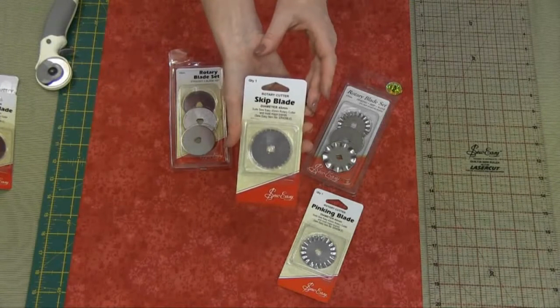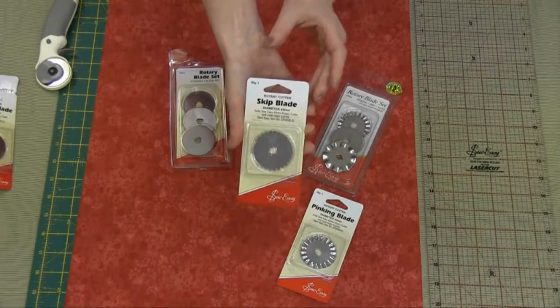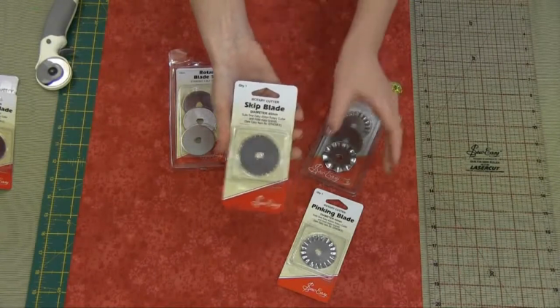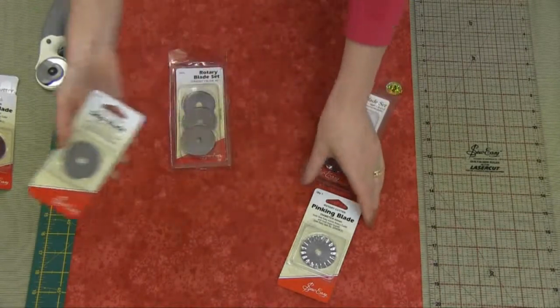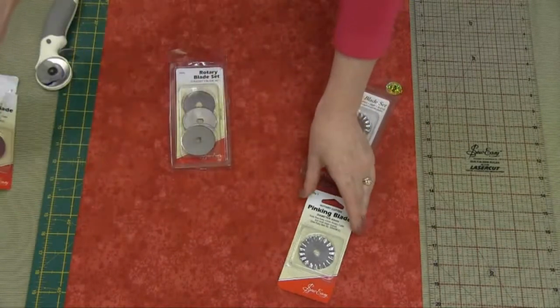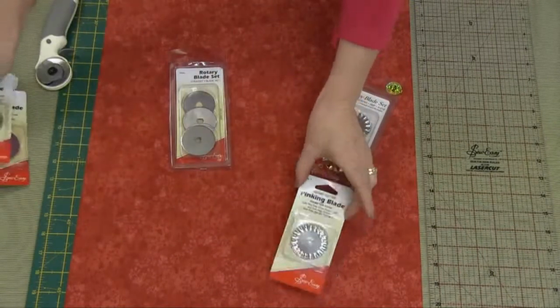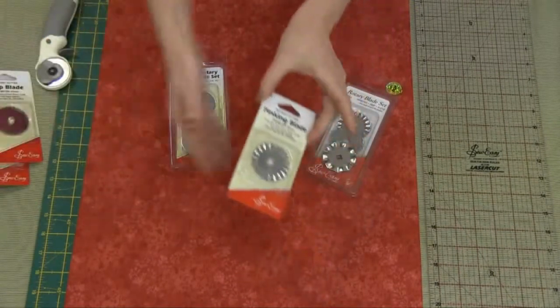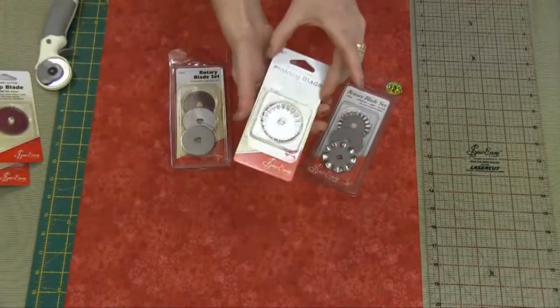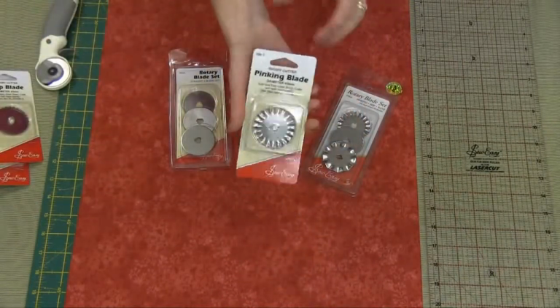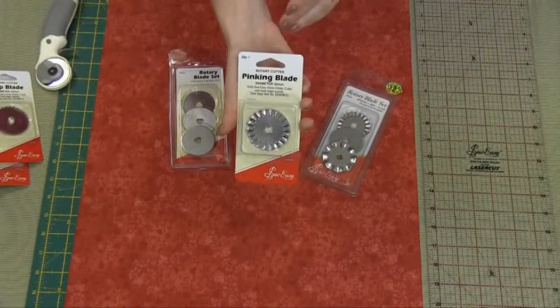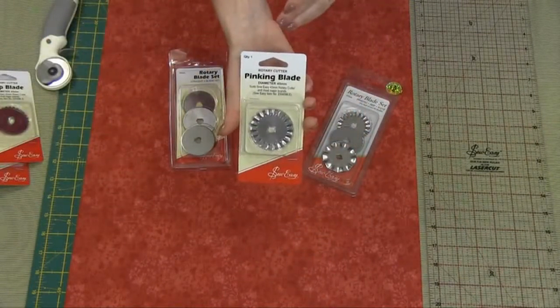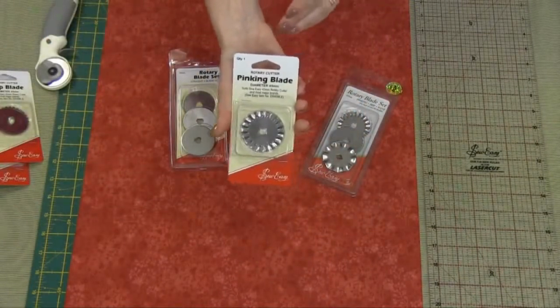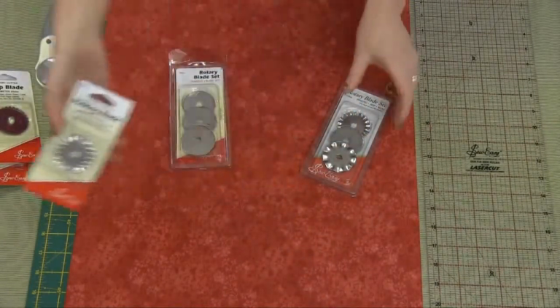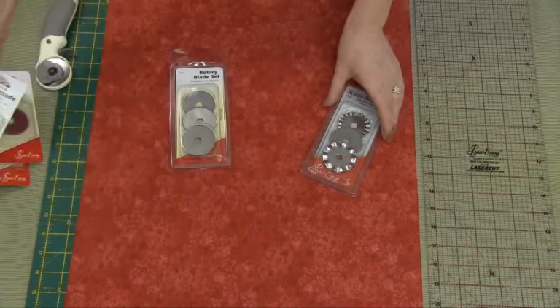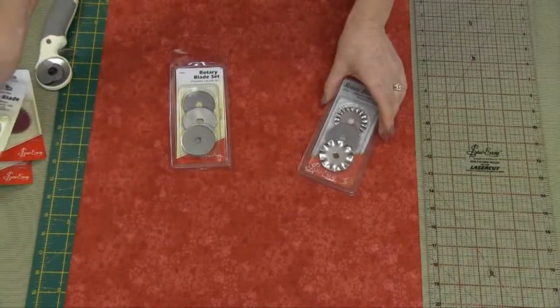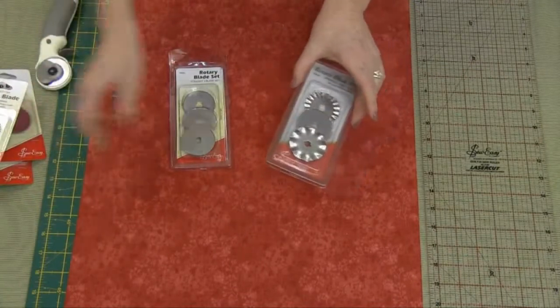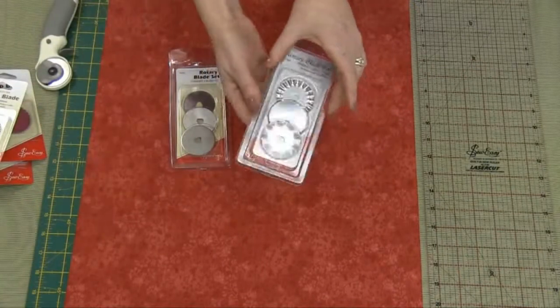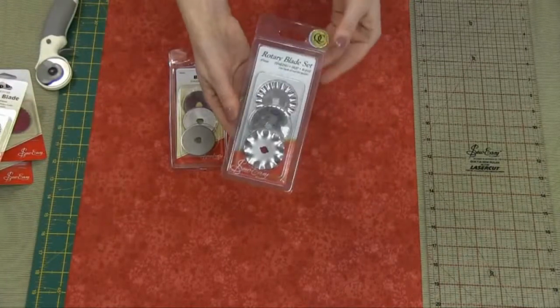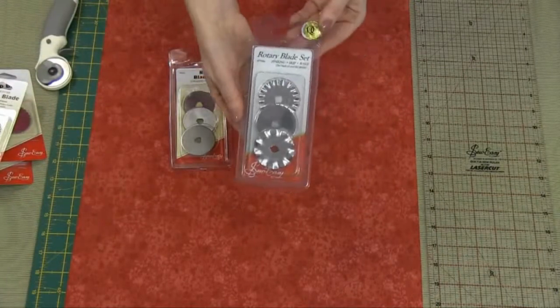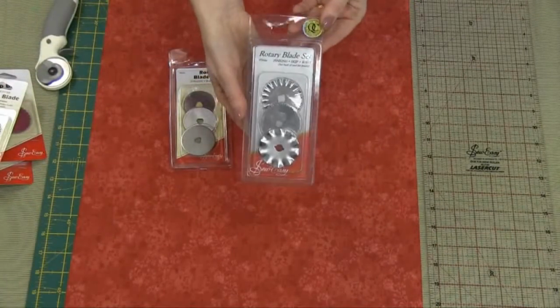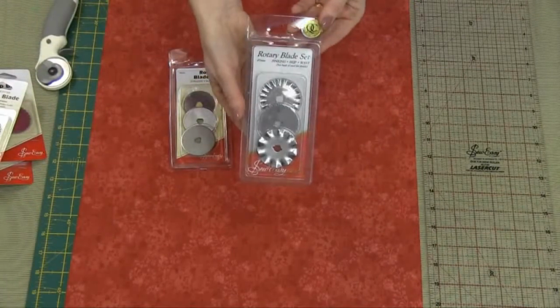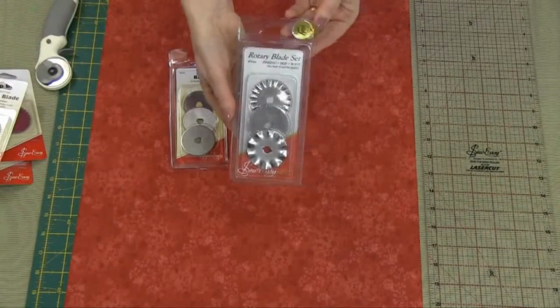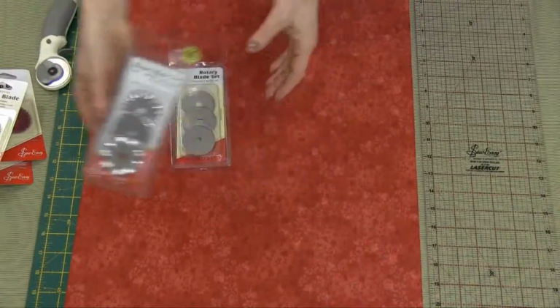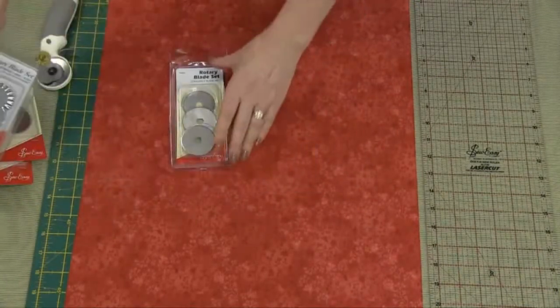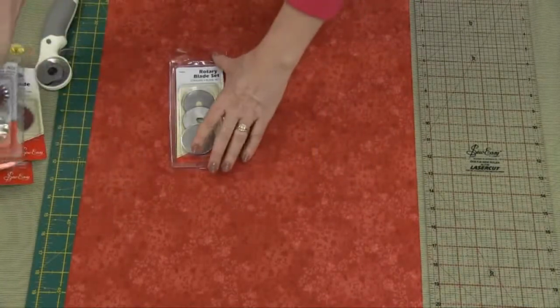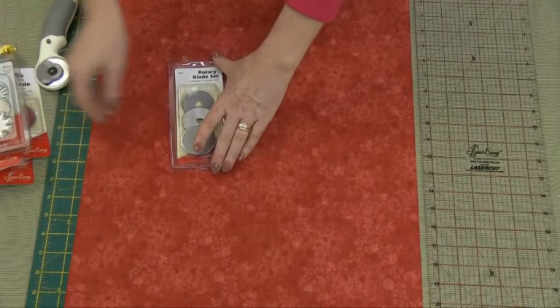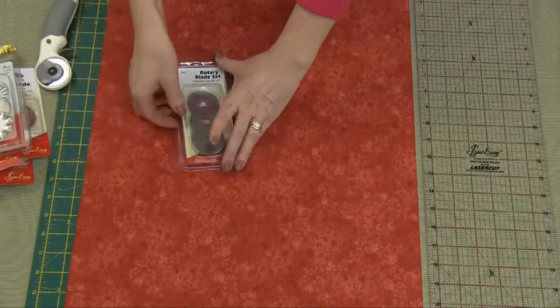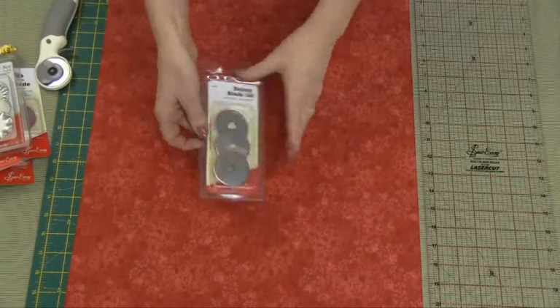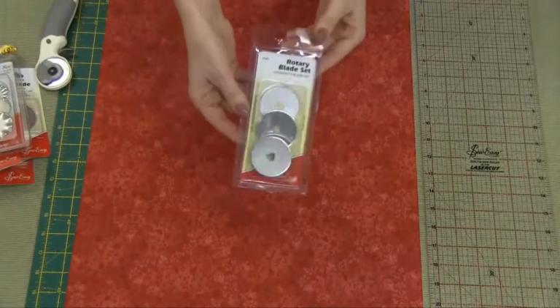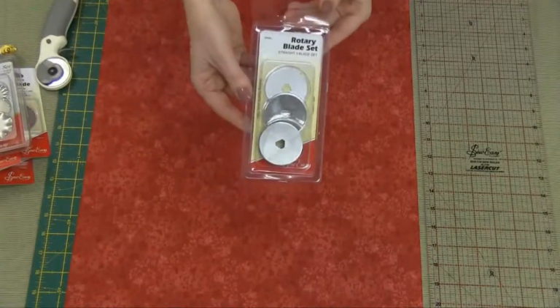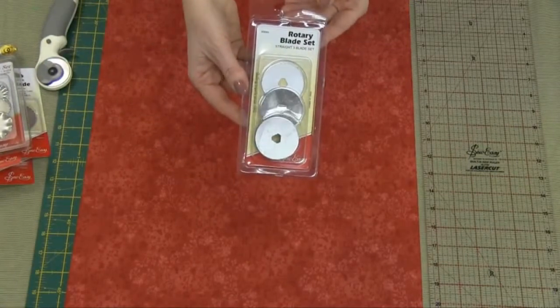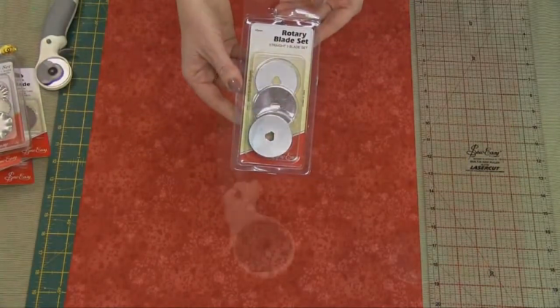There's also a skip blade and your pinking blade. You can also buy a set of three fancy blades or a set of three straight blades.